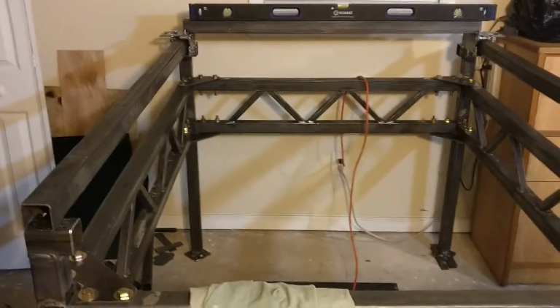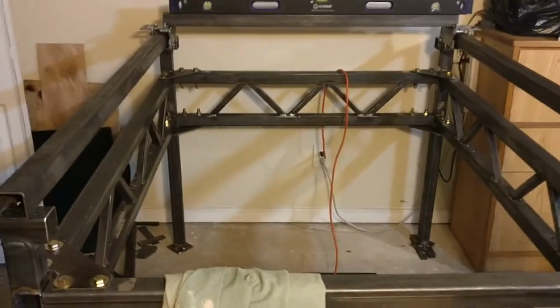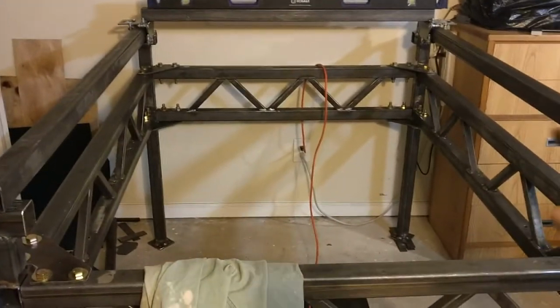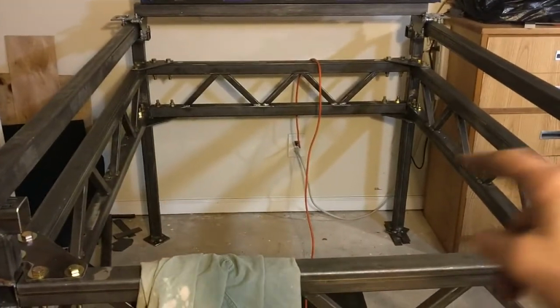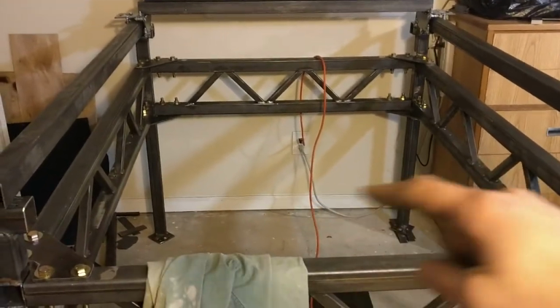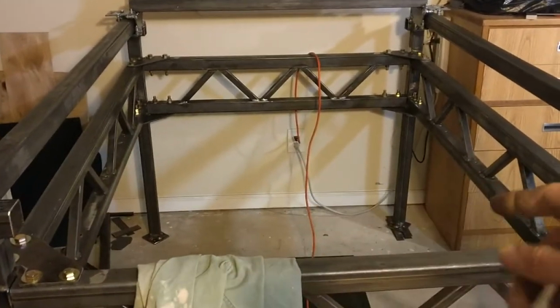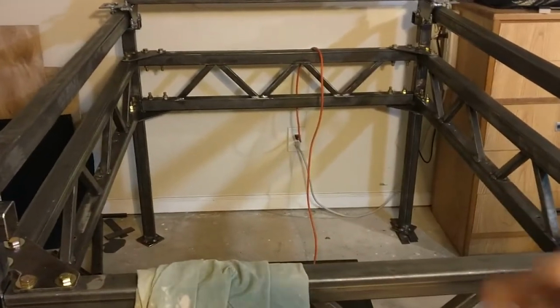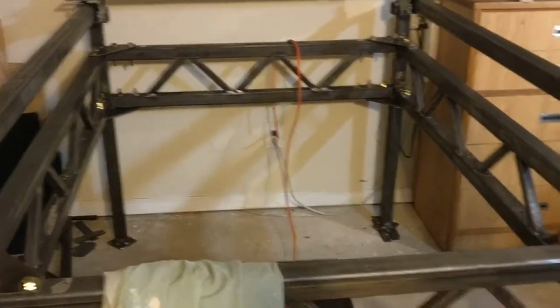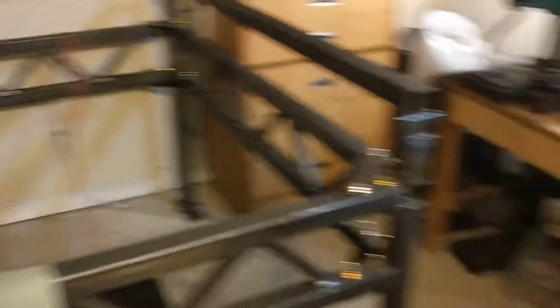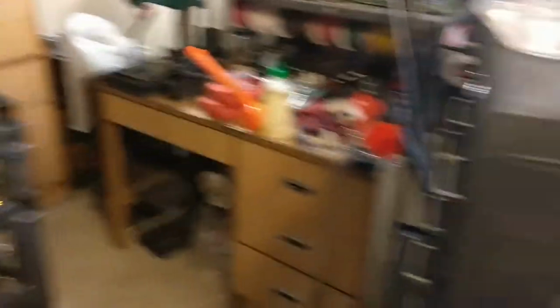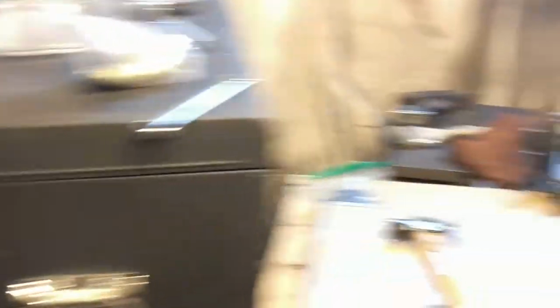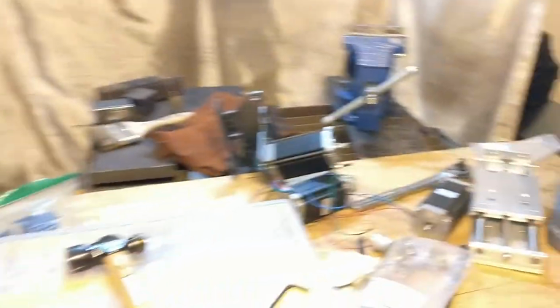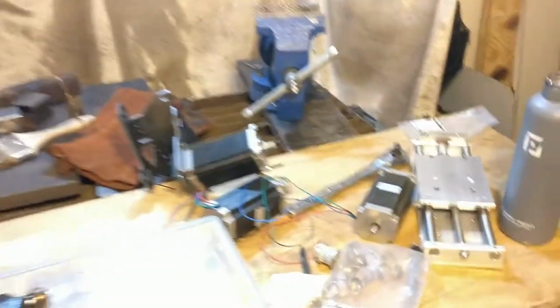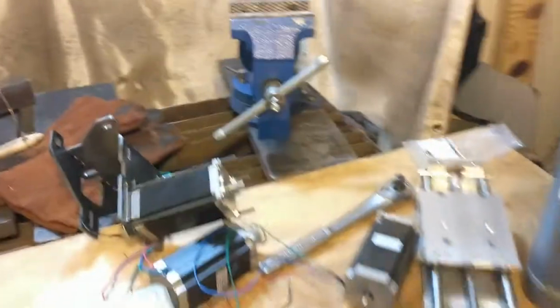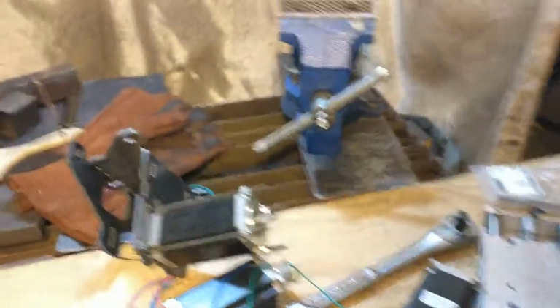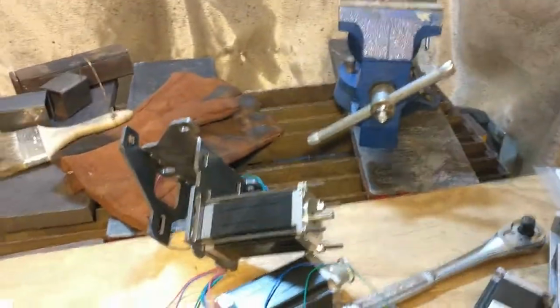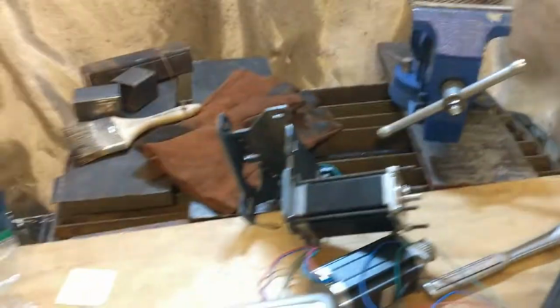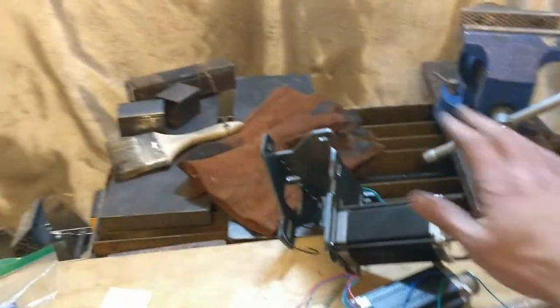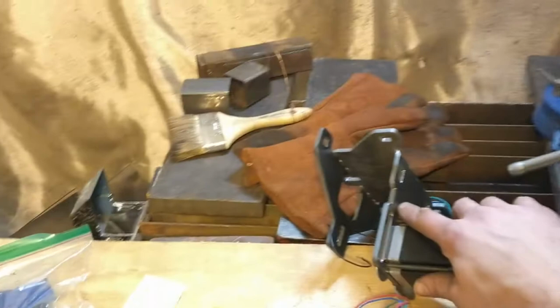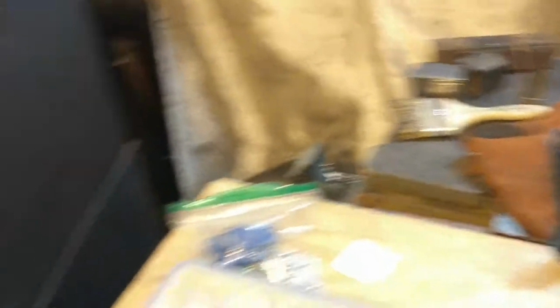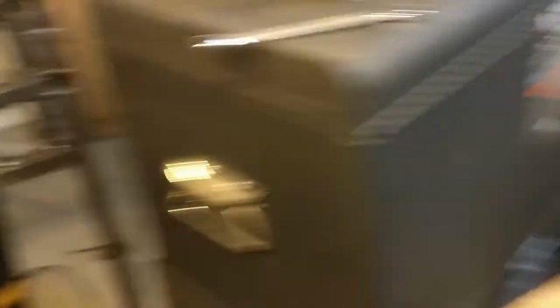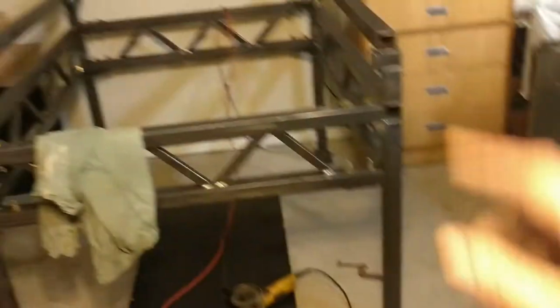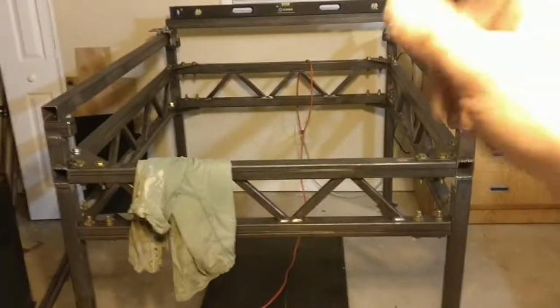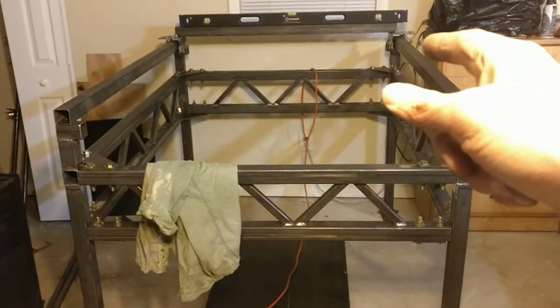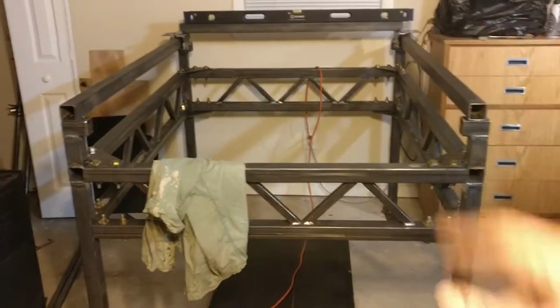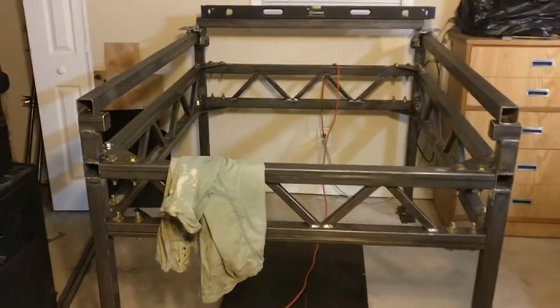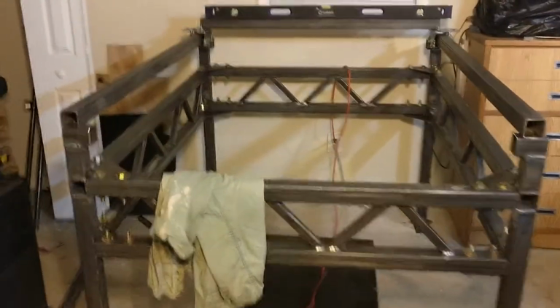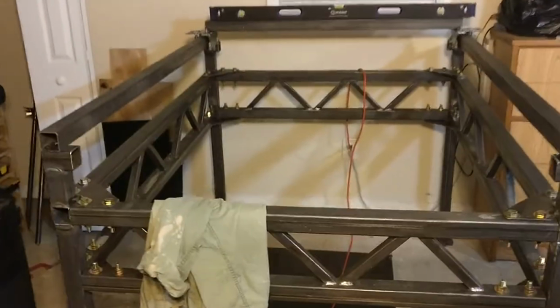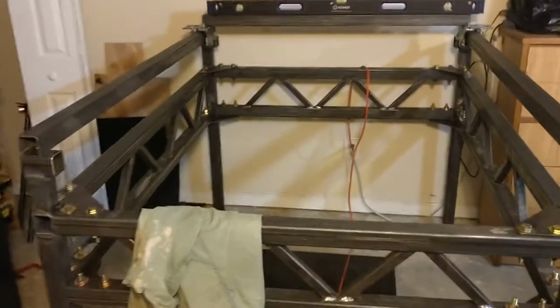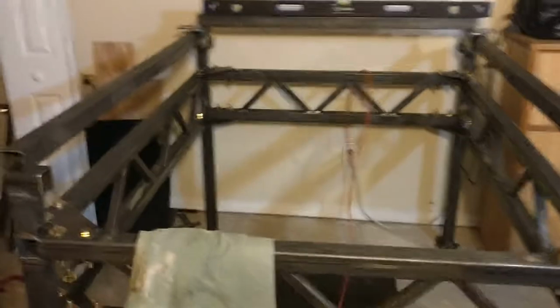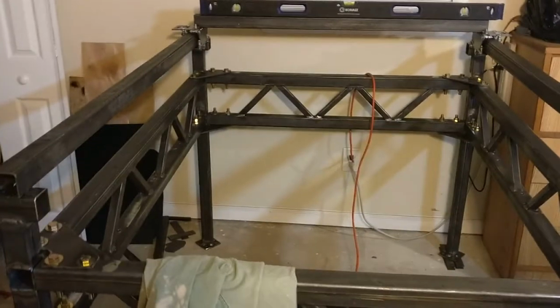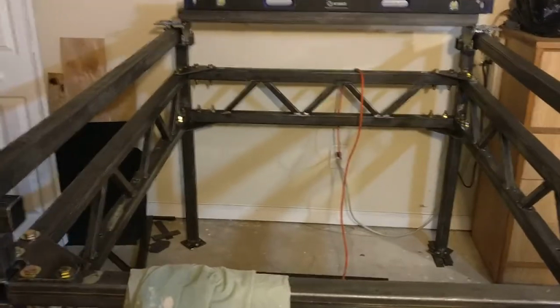The next steps will be to do the crossbars that will eventually support the water table, and then get the z-axis actually mounted onto its carriage roller onto the gantry itself. After that it'll be time for the belts, motors, and wiring.